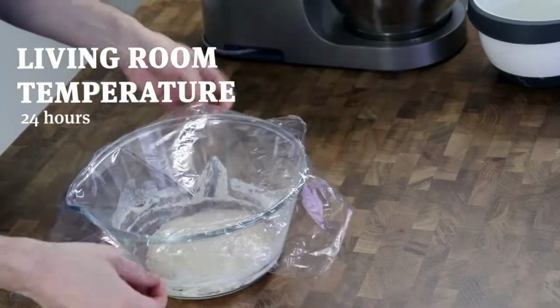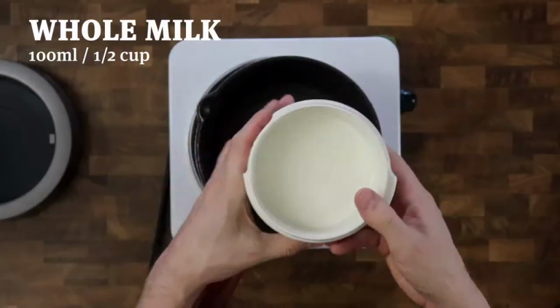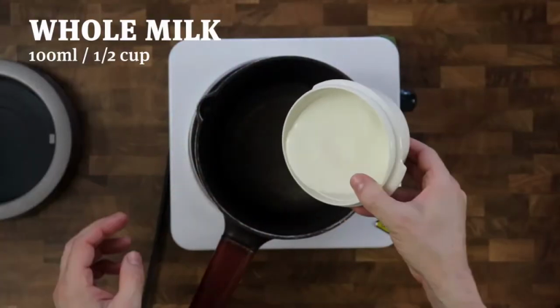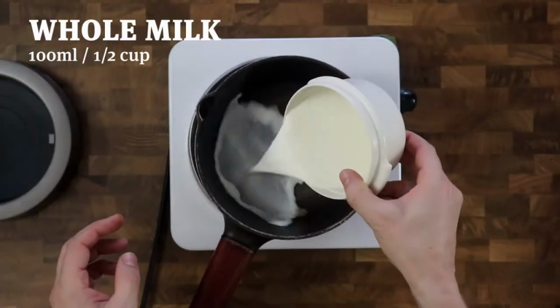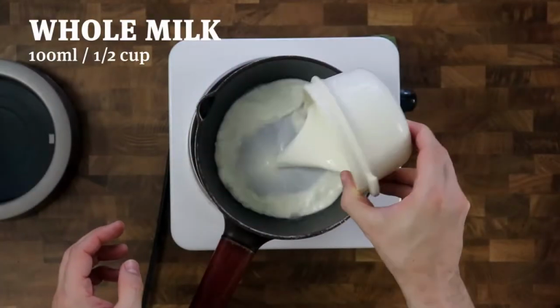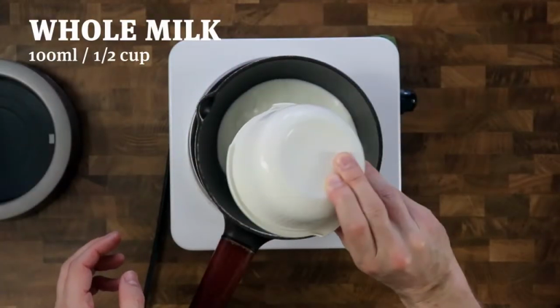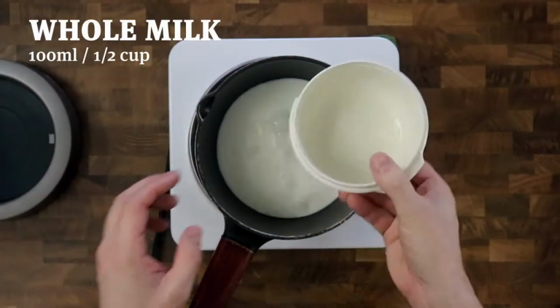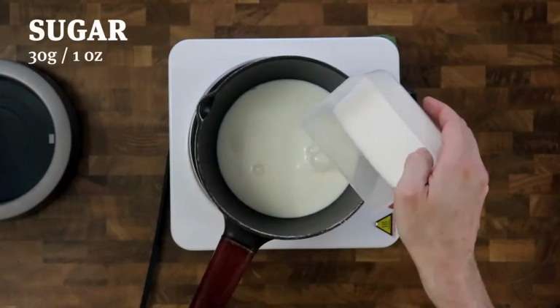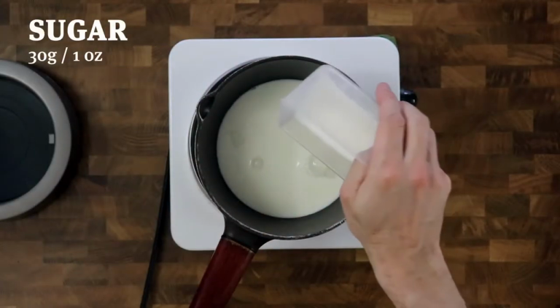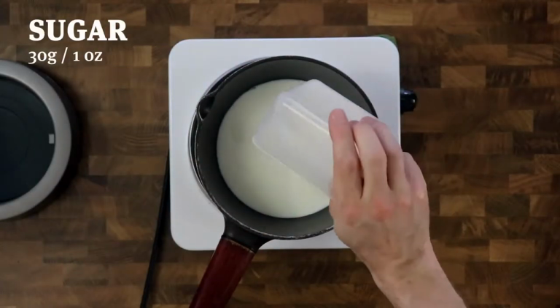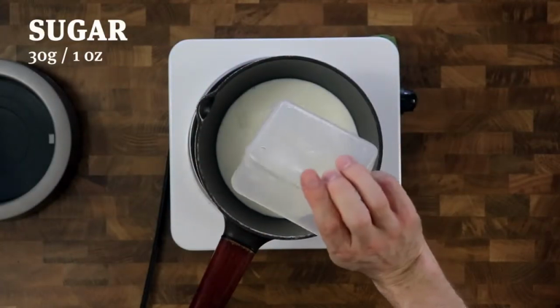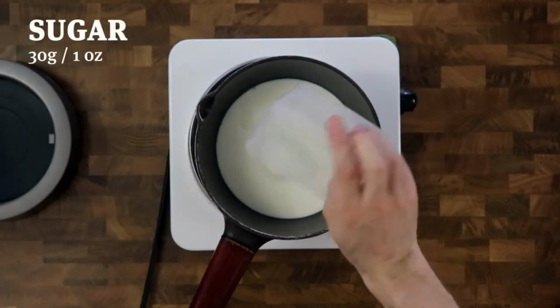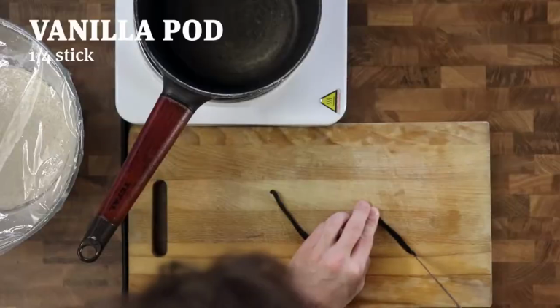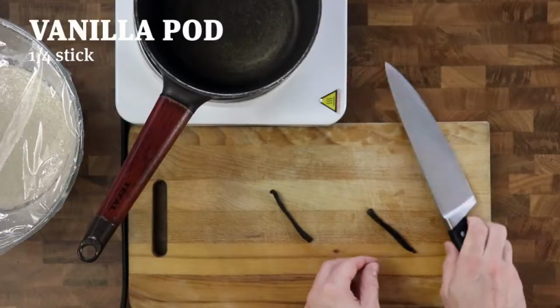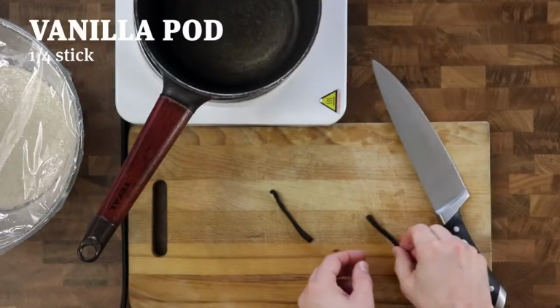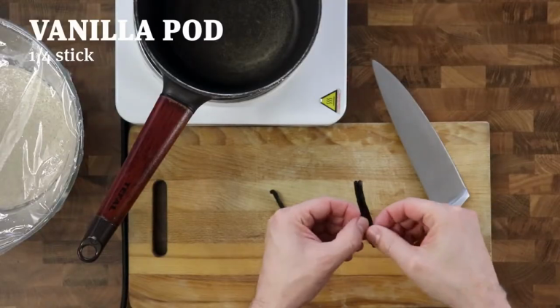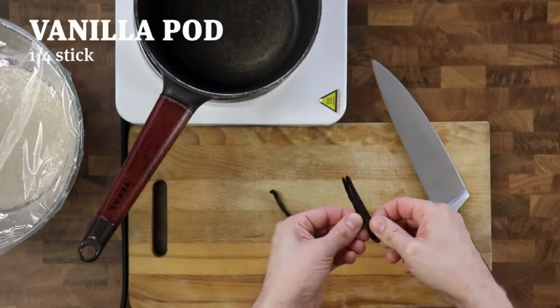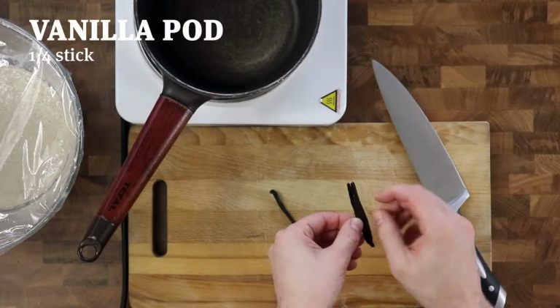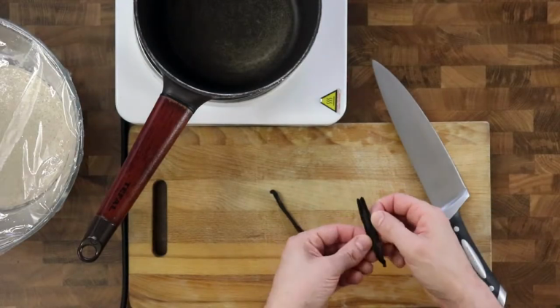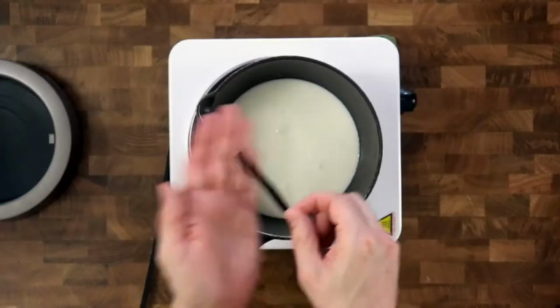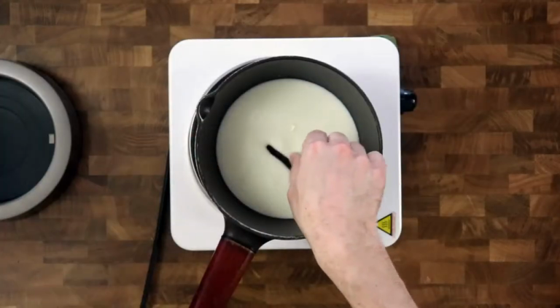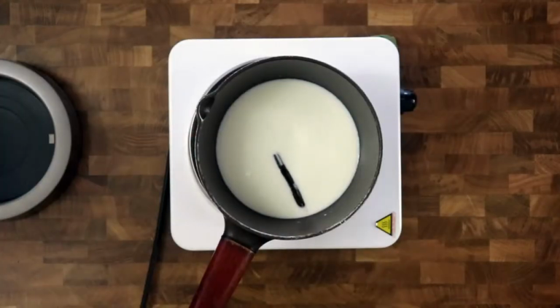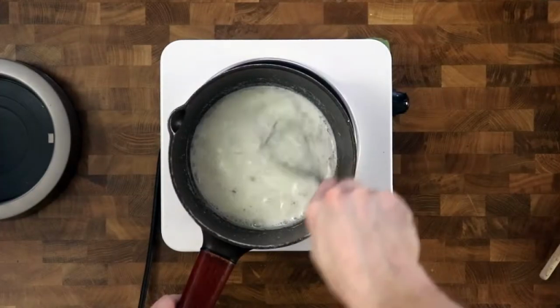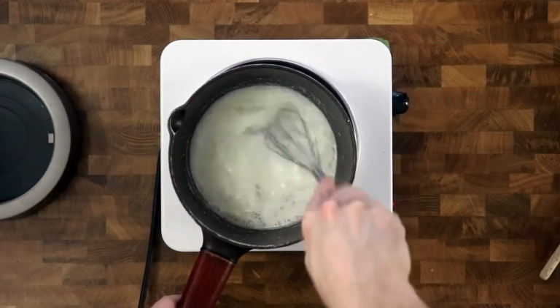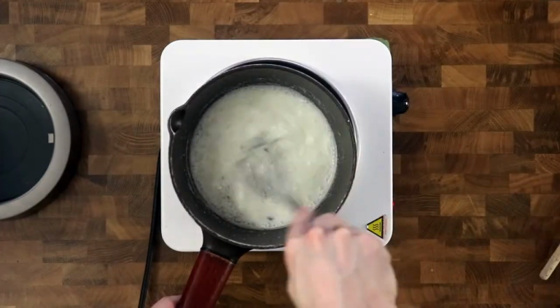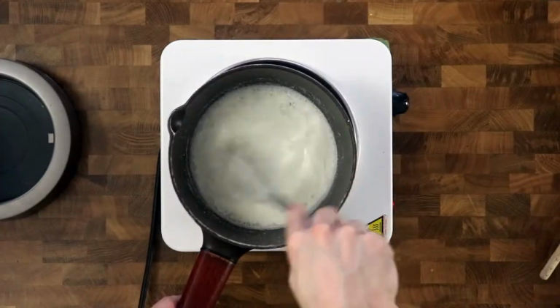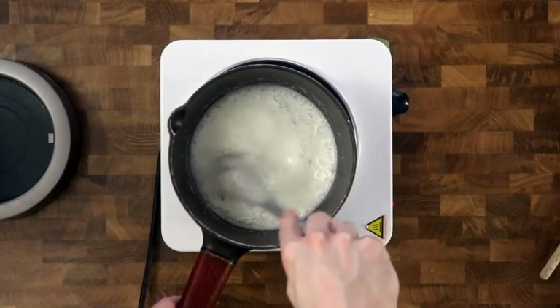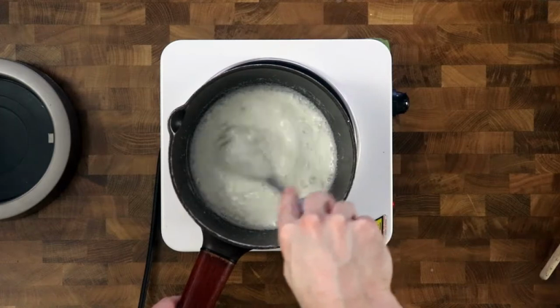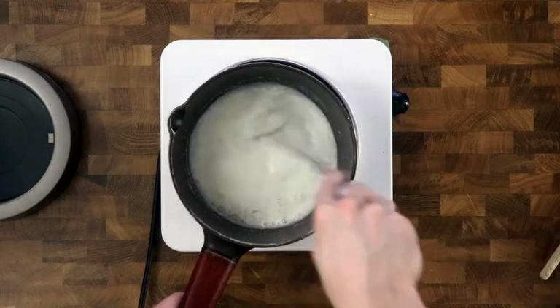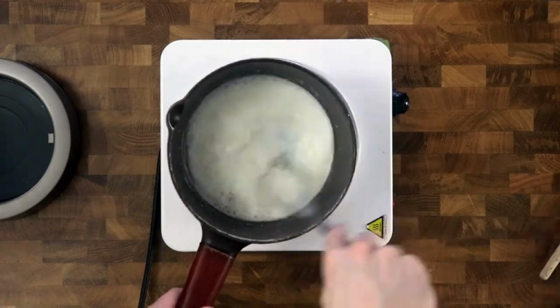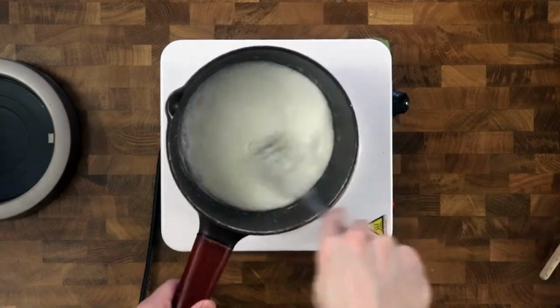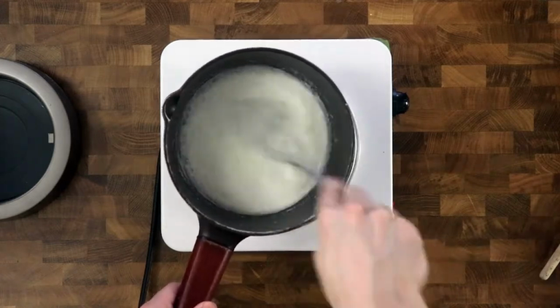Now we'll make the vanilla cream. Mix whole milk and sugar together in a pot. Slice a quarter of a vanilla stick and add it. Put the pot over medium heat and stir regularly so that the sugar does not burn.